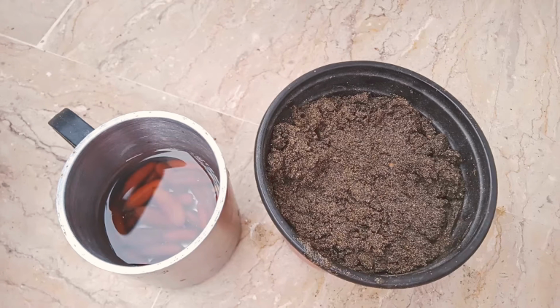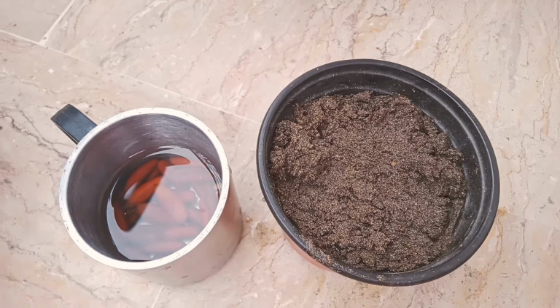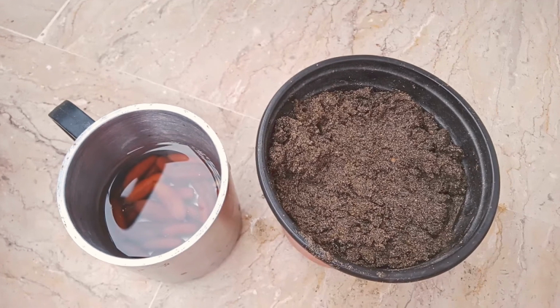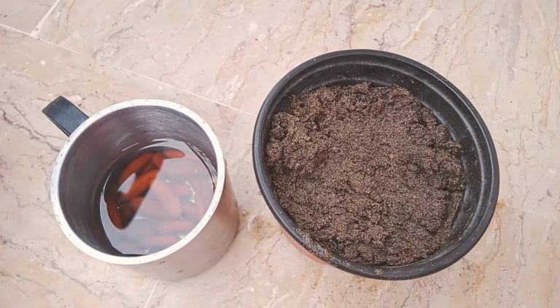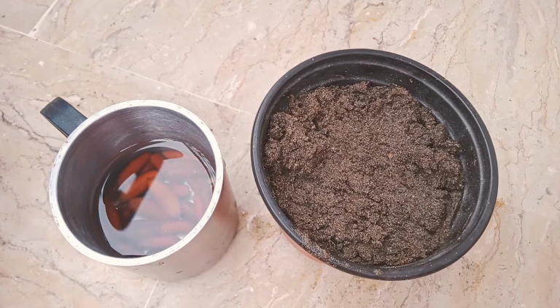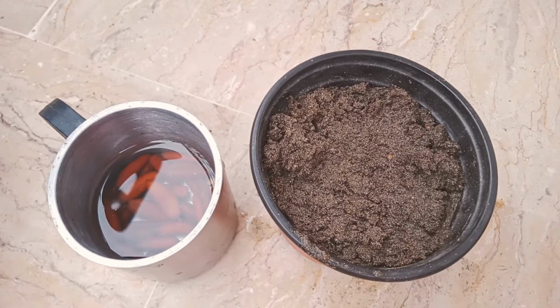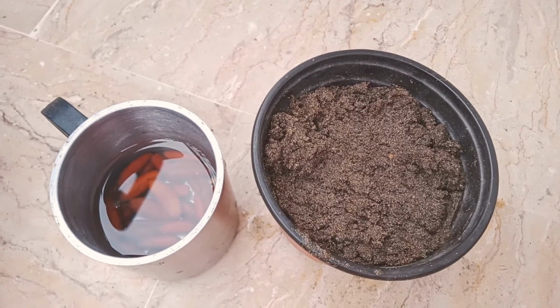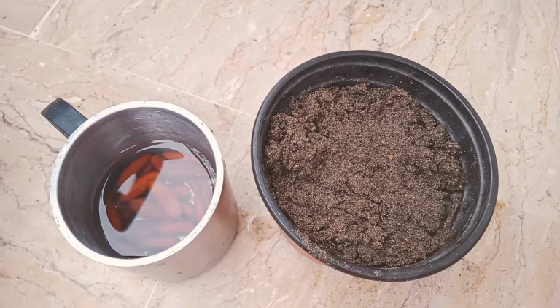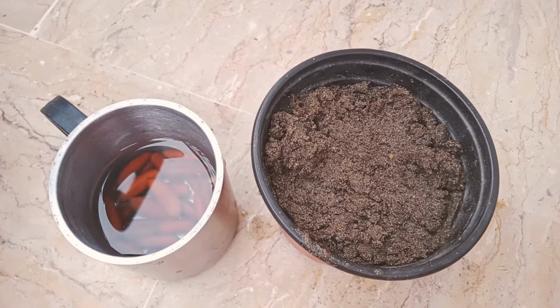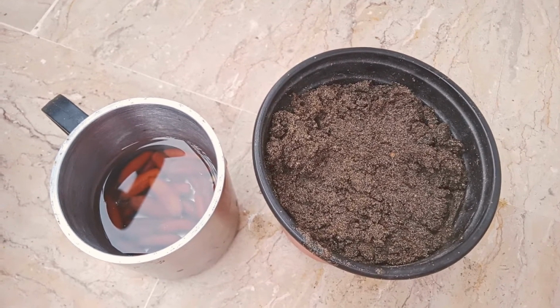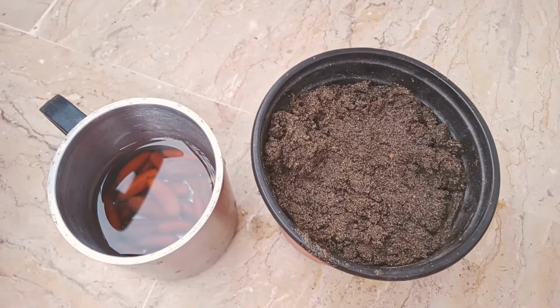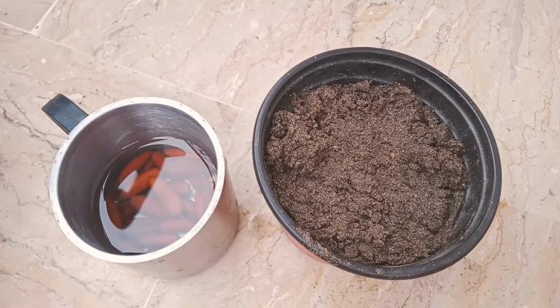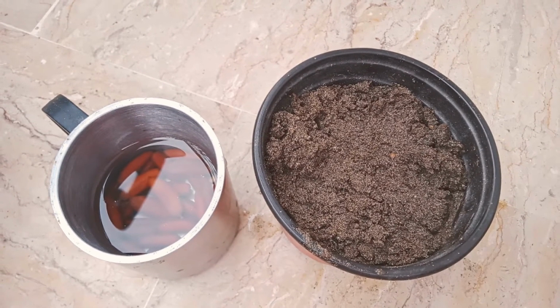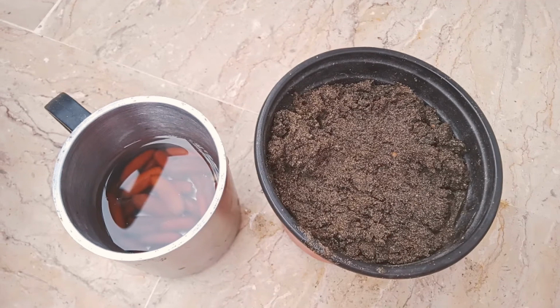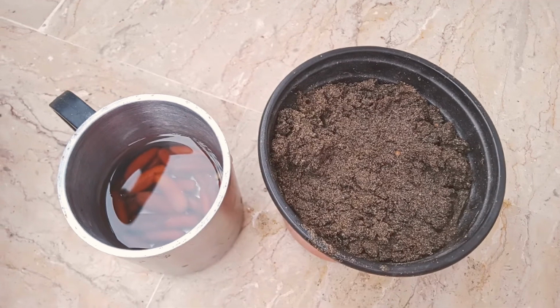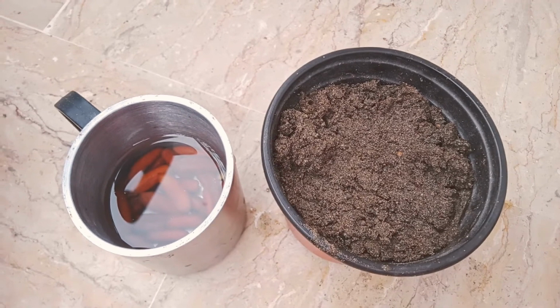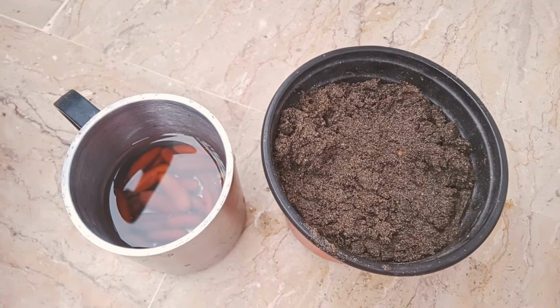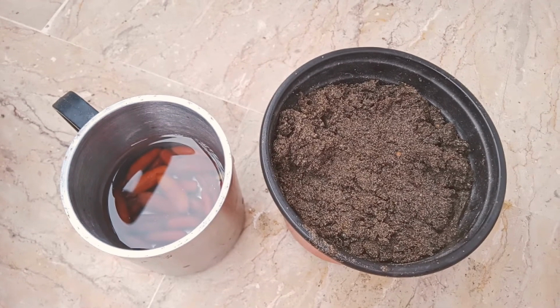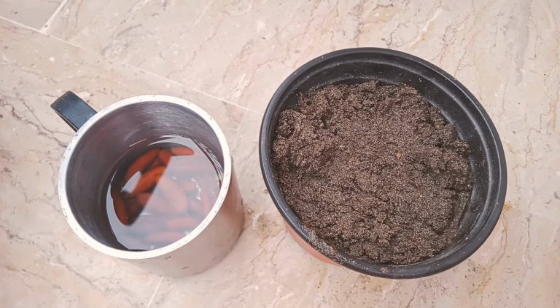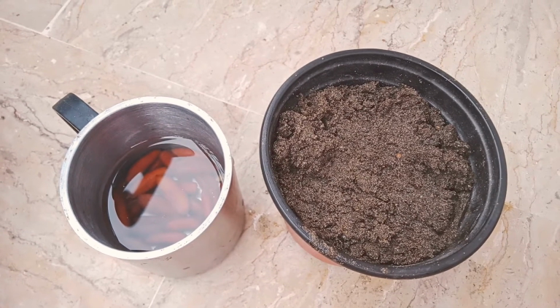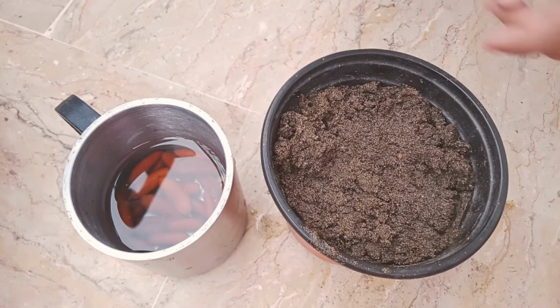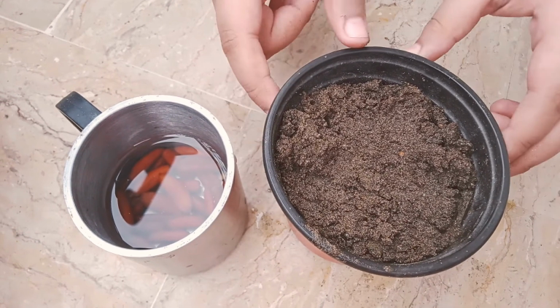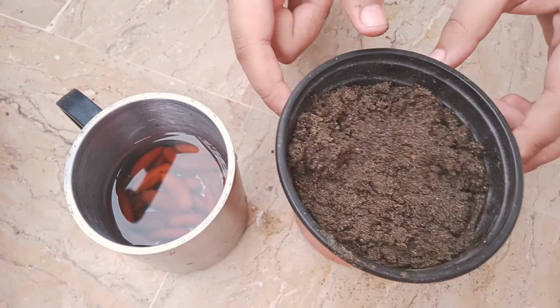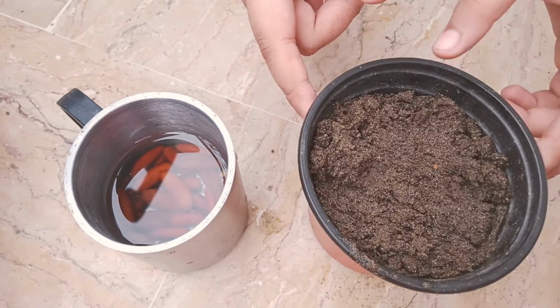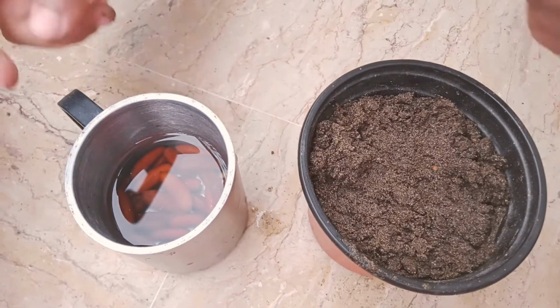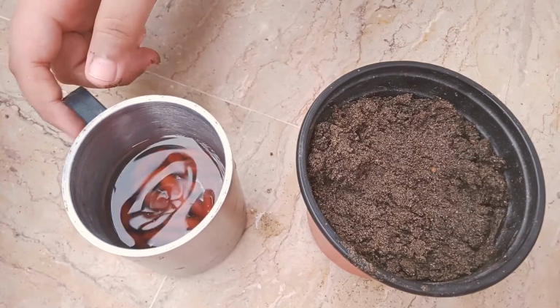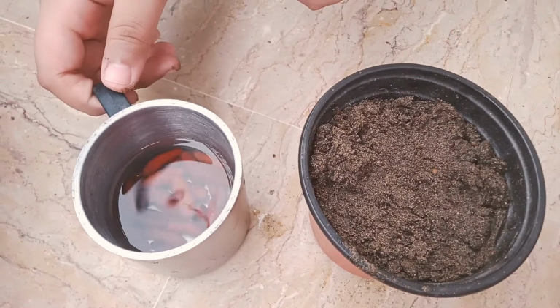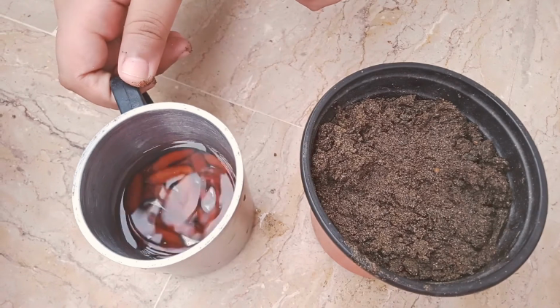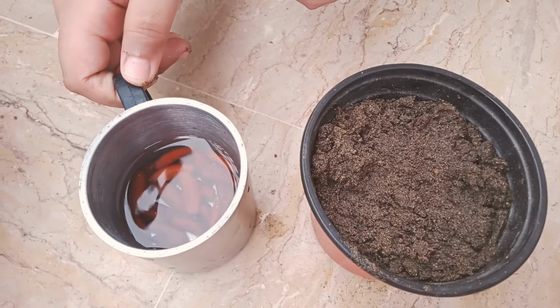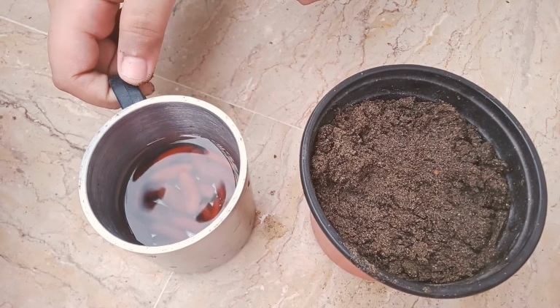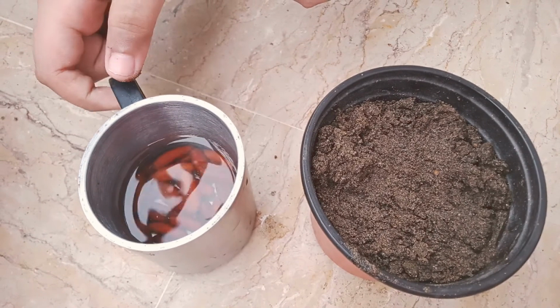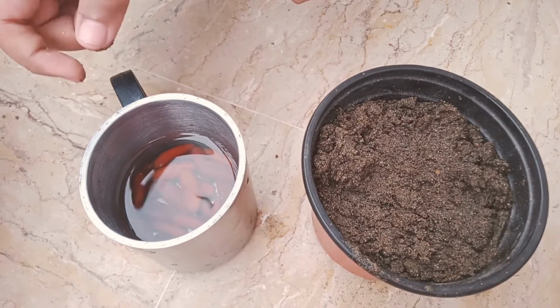Hi there guys, welcome to another video. Today I will tell you how to plant a dead seed. First, you have to get a pot, and then you have to put the seed into water.